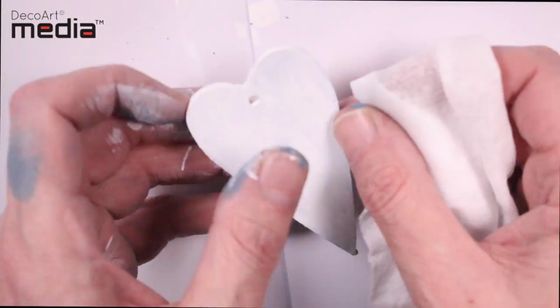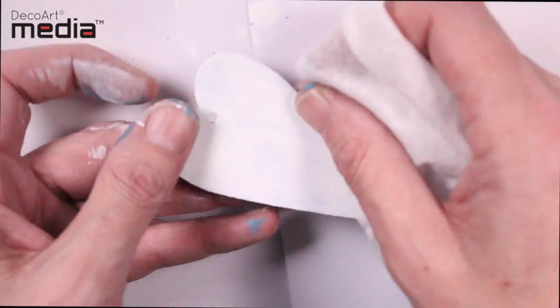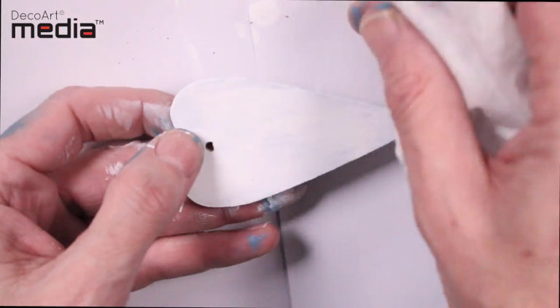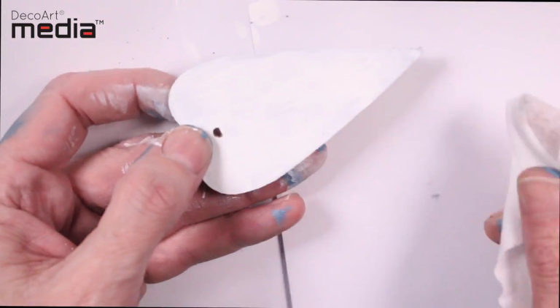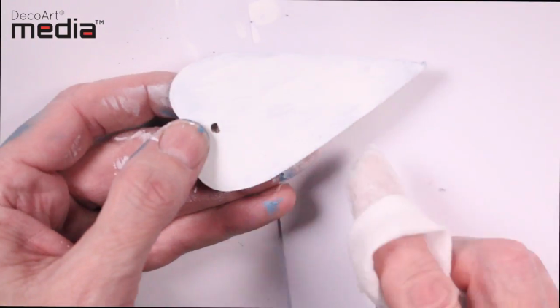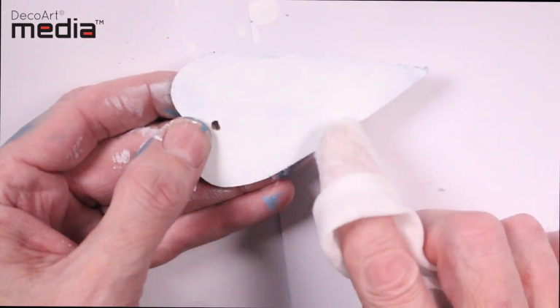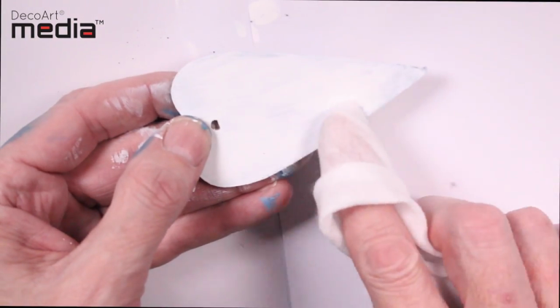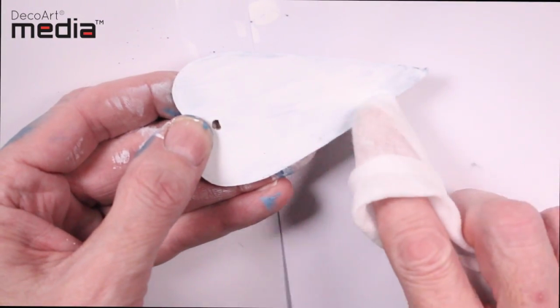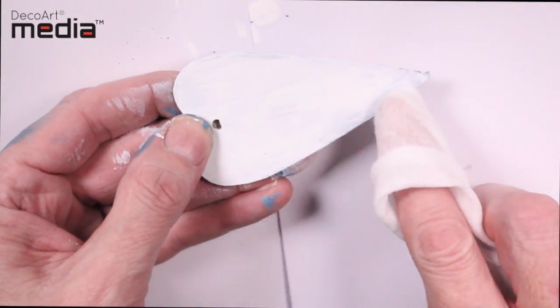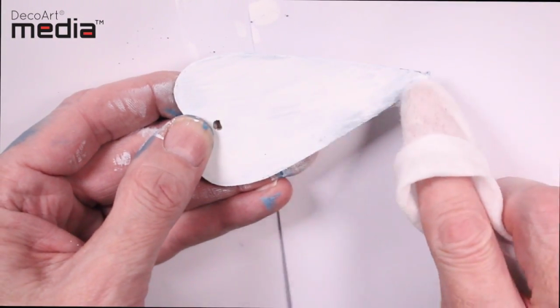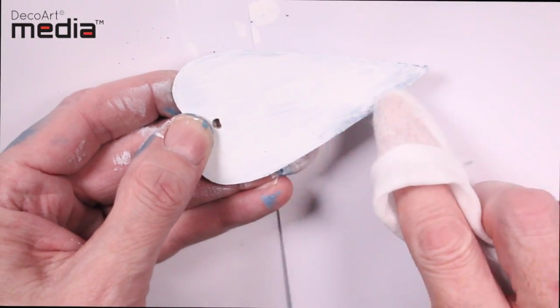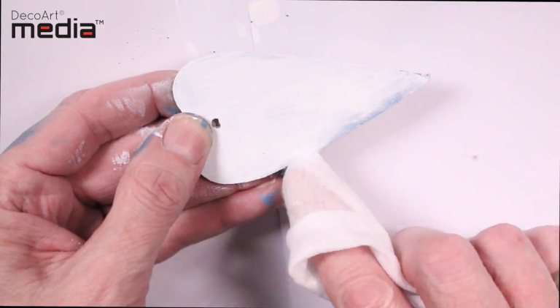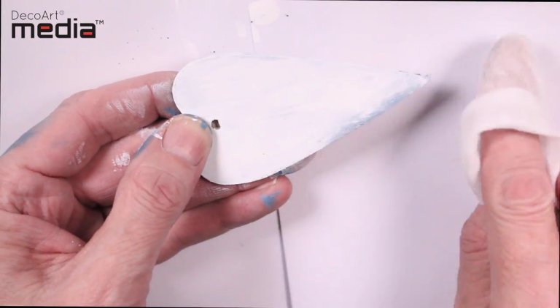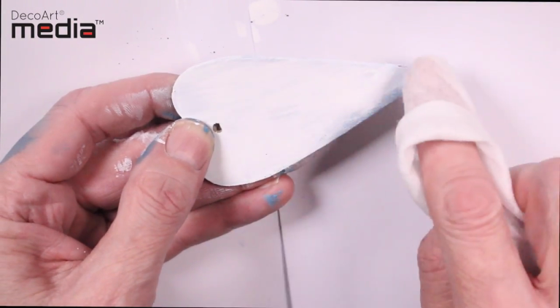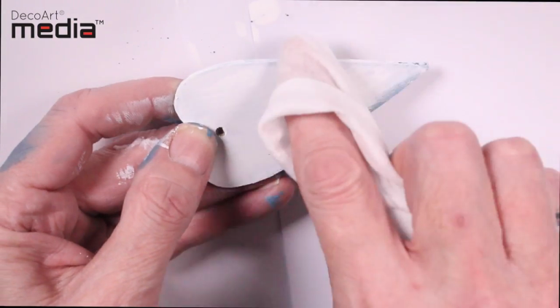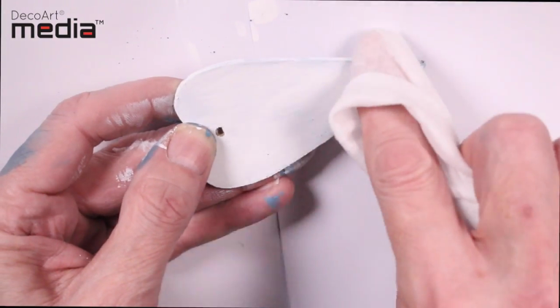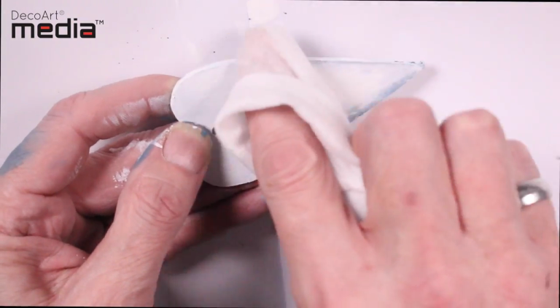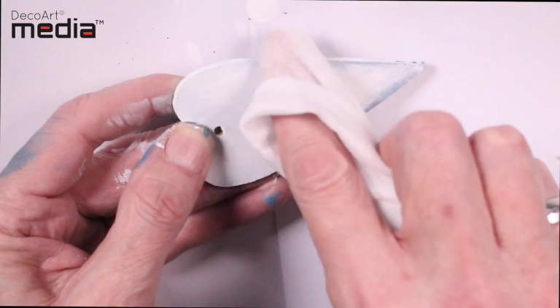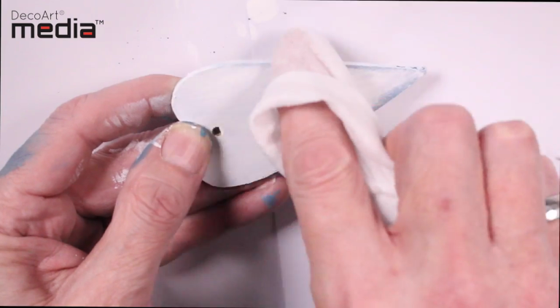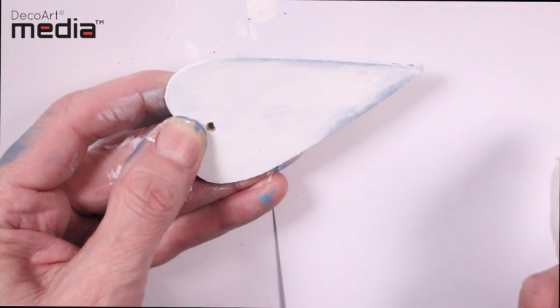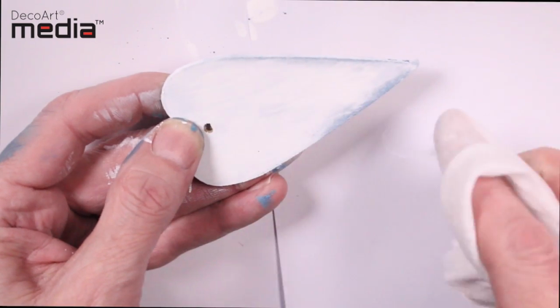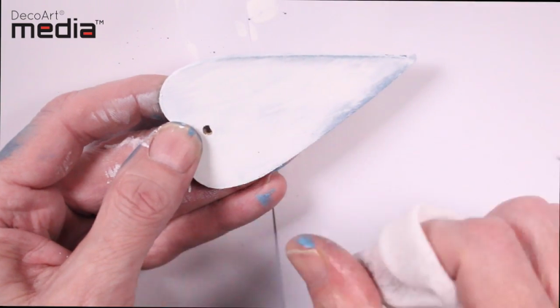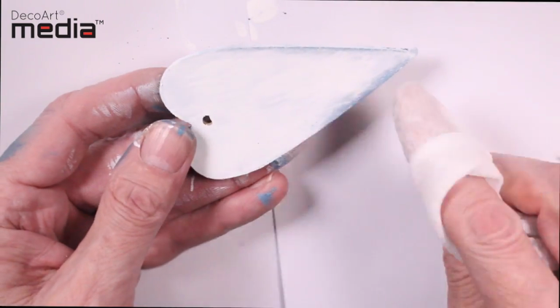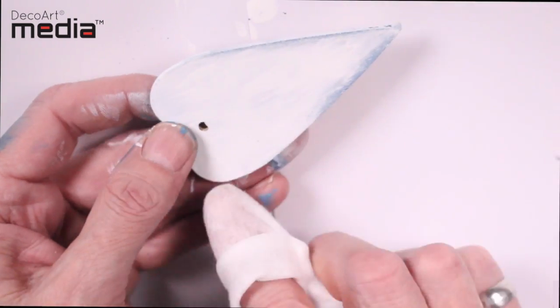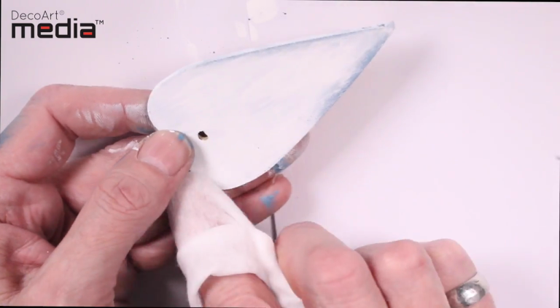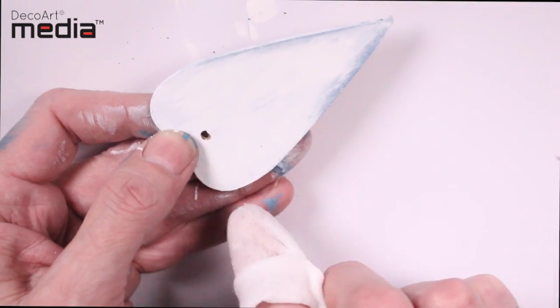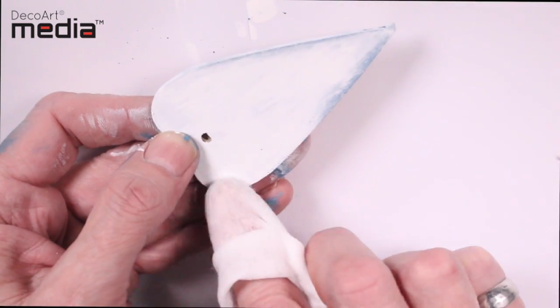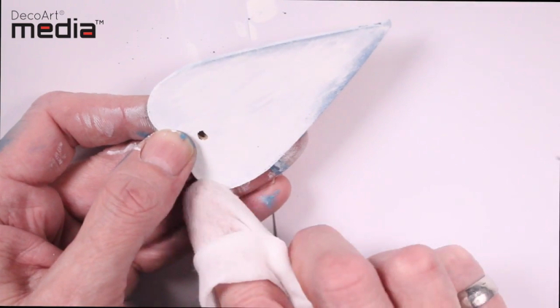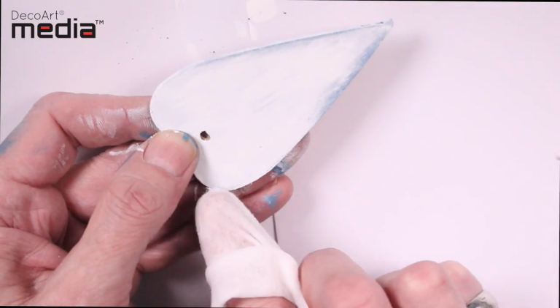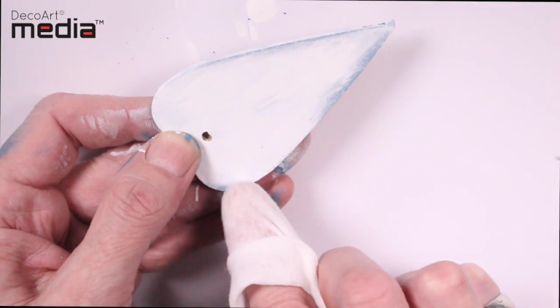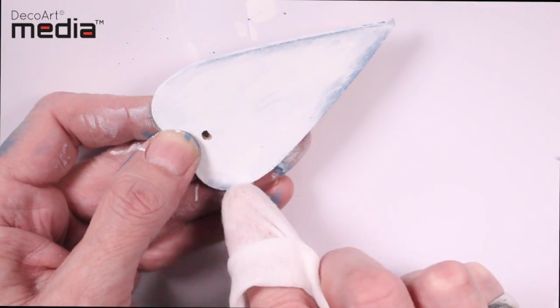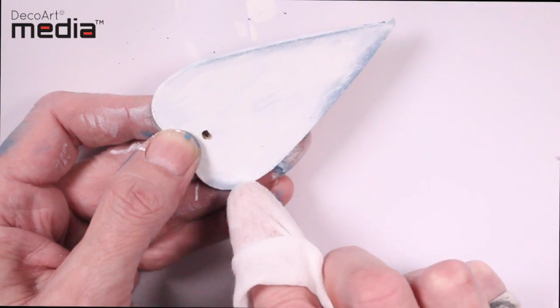Remember, the Antiquing cream dries but it's only permanent once you've sealed it, so you can work this back as much as you like. If you didn't like it, you could take all the white back off.